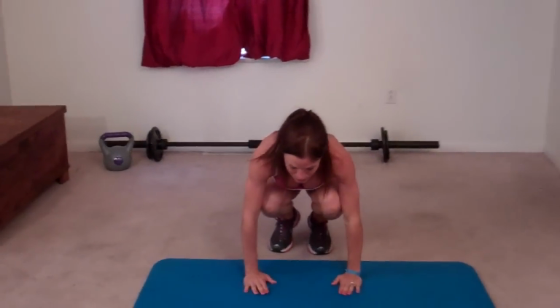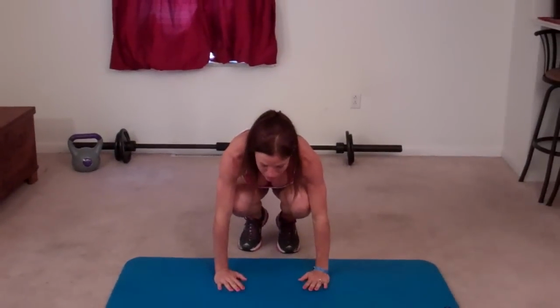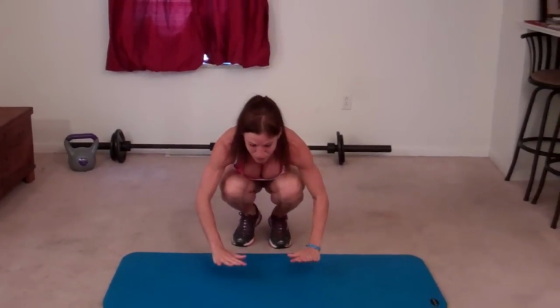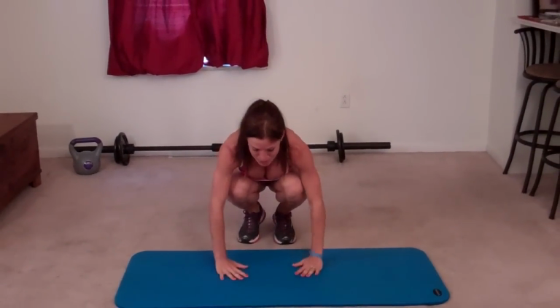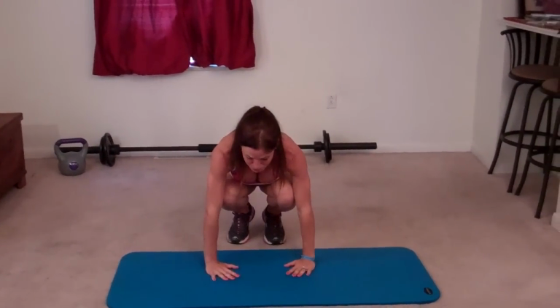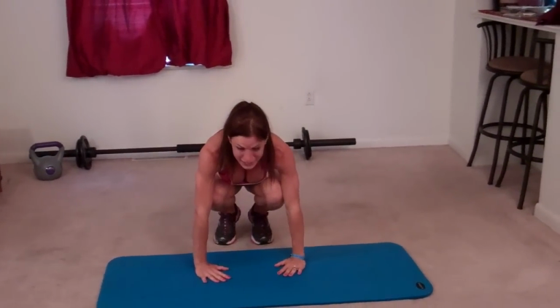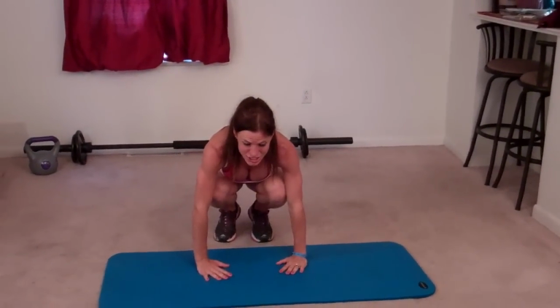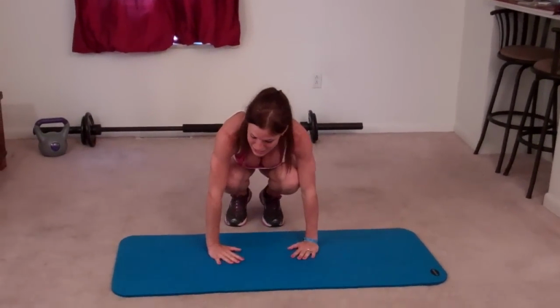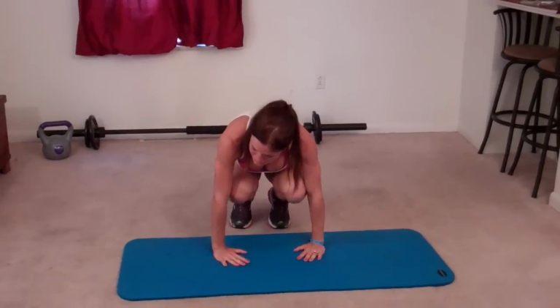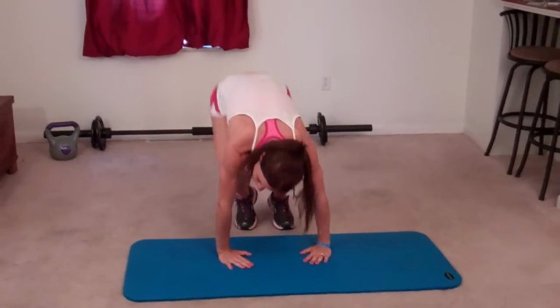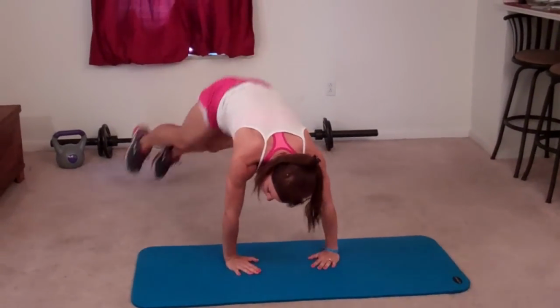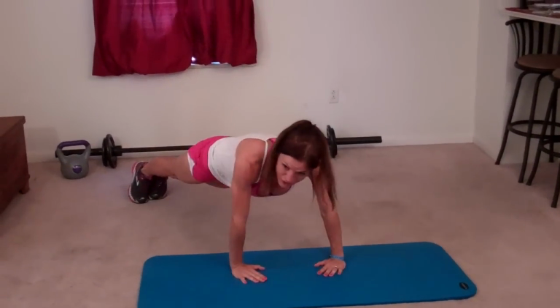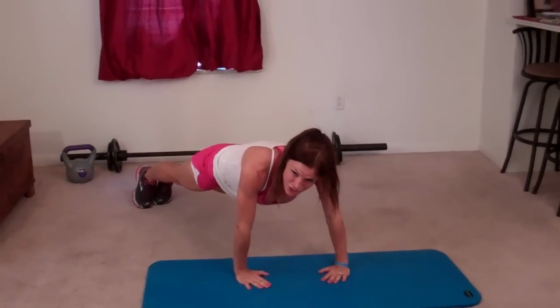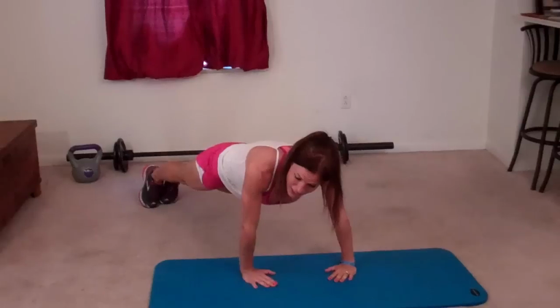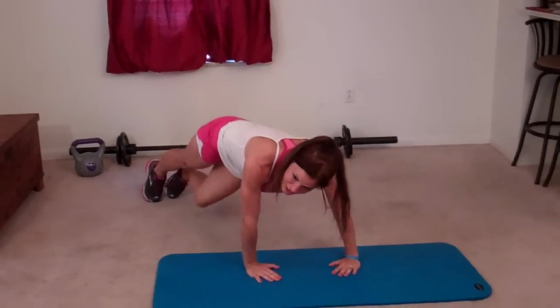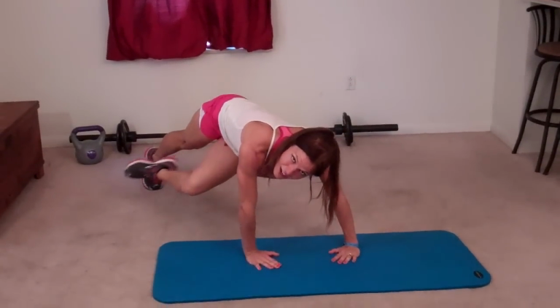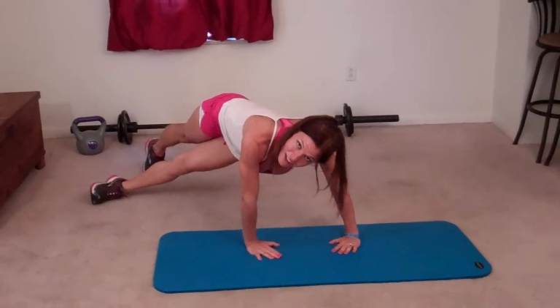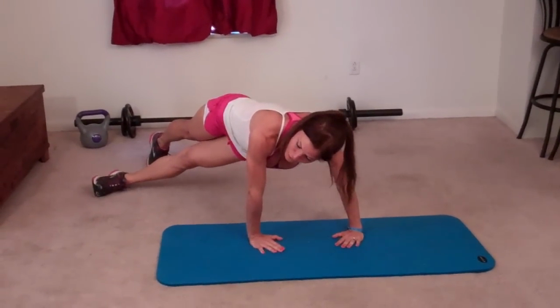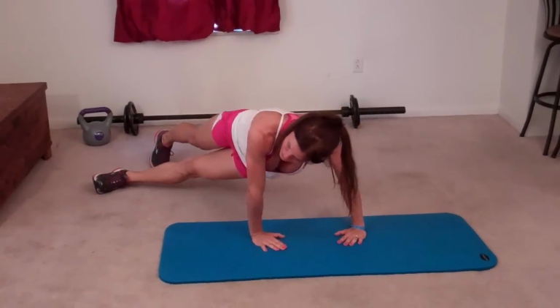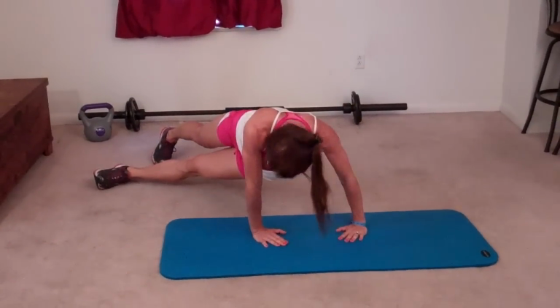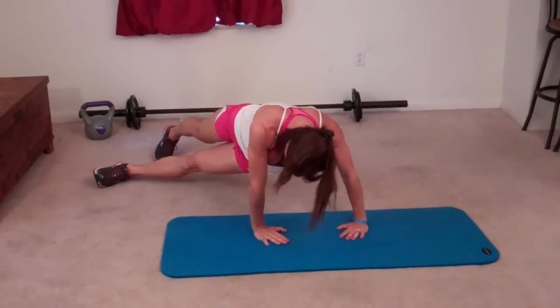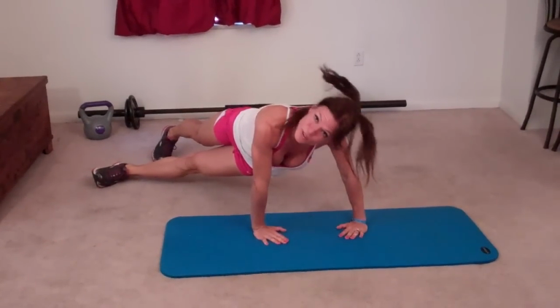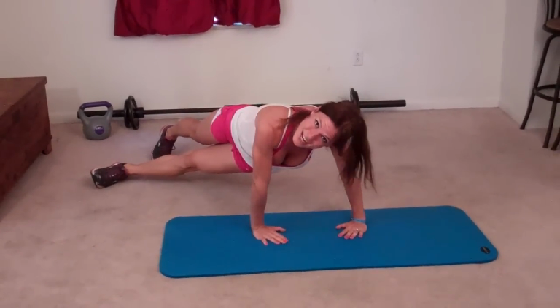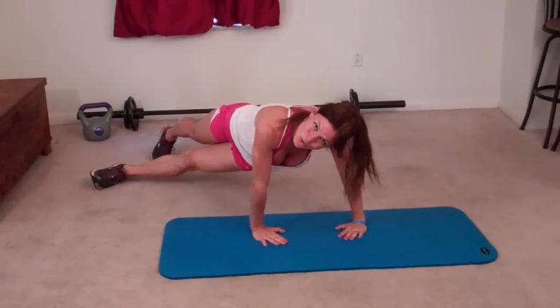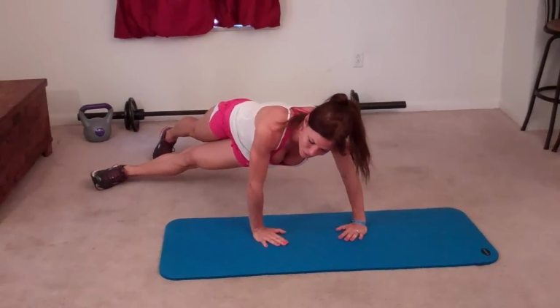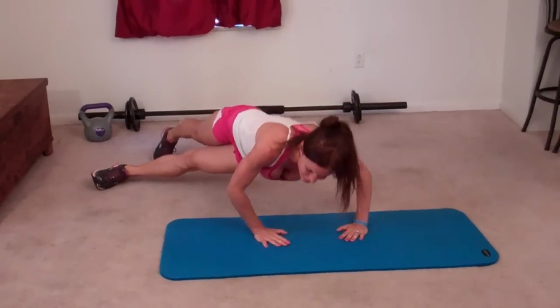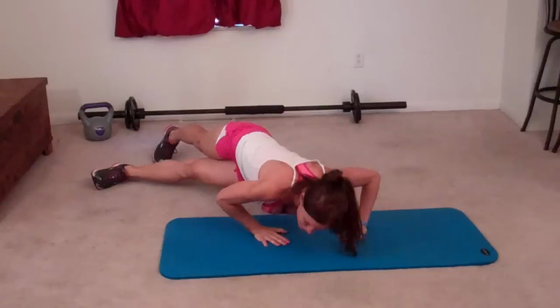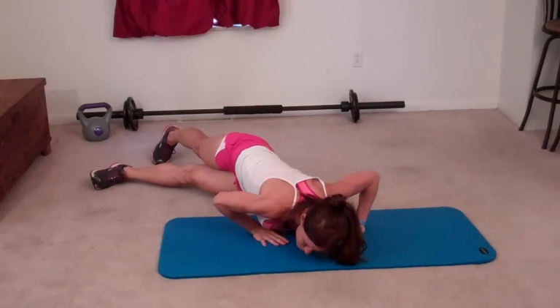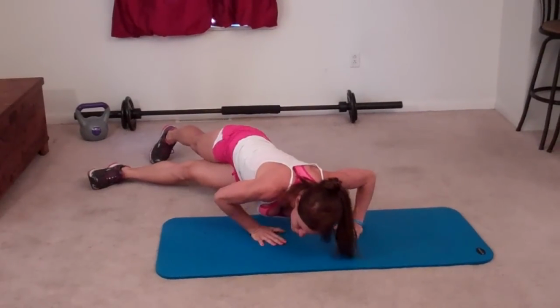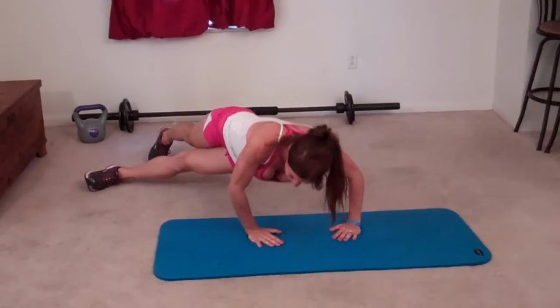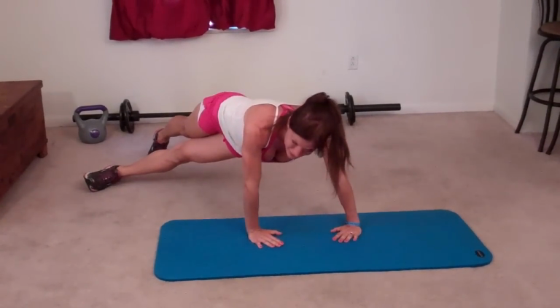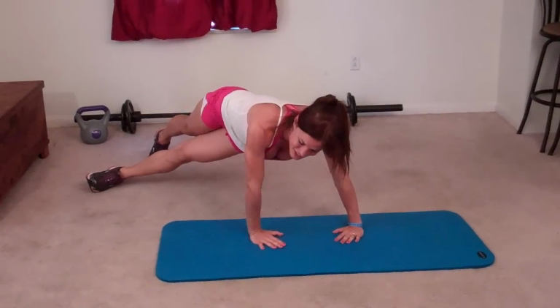In this position, you should already feel your right oblique really working, really tight and firm right now. So what you're going to do is a push-up — that's one. Come back to your side plank position, jump your feet in and we're going to do the other side. Fingertips point in just slightly, jump your feet out to the right, left foot goes under, that hip goes down toward the floor — push-up, that's two.